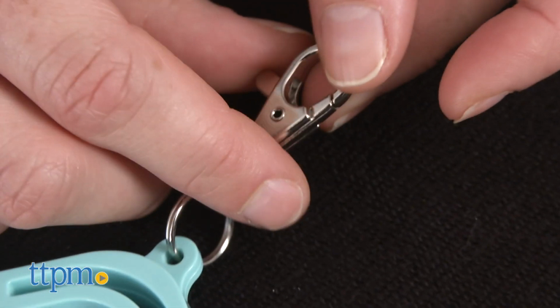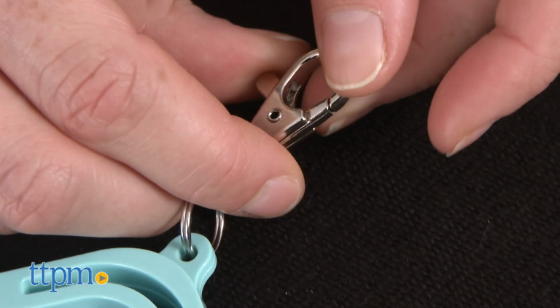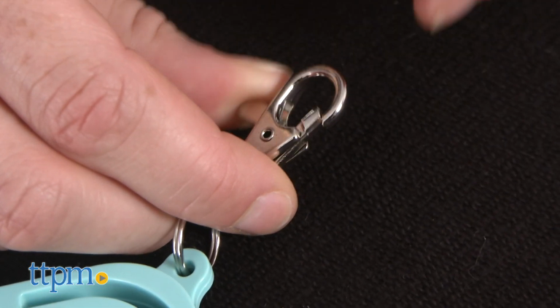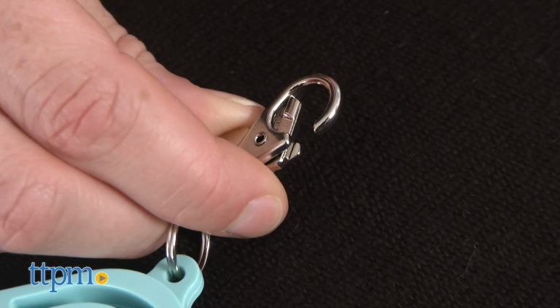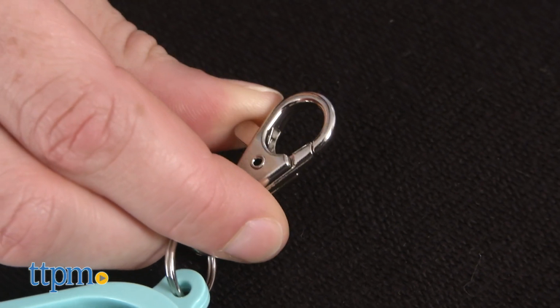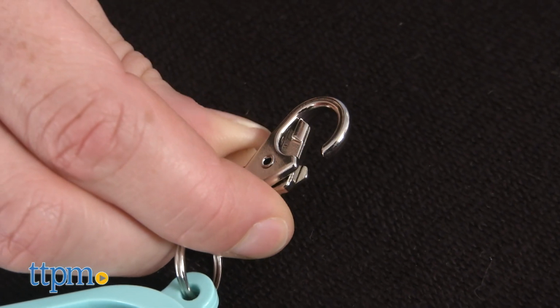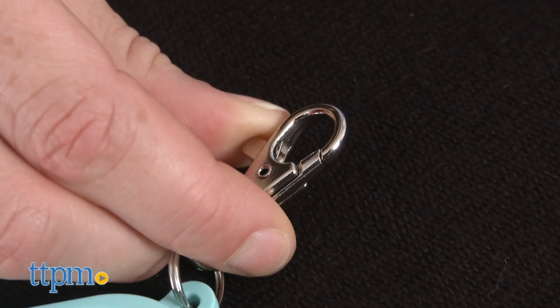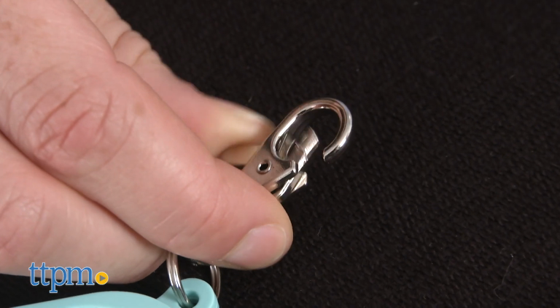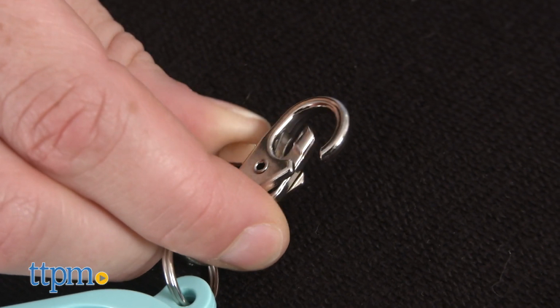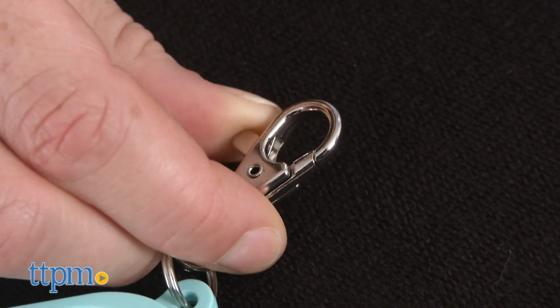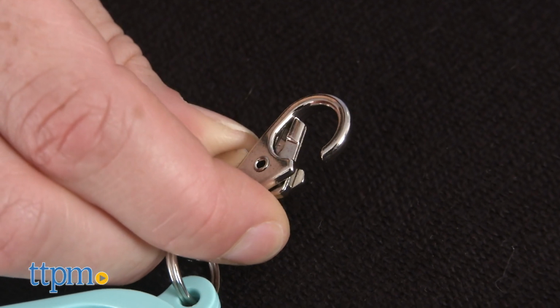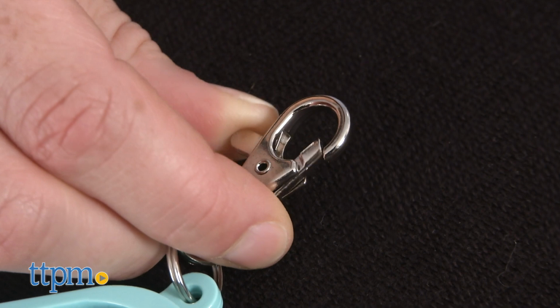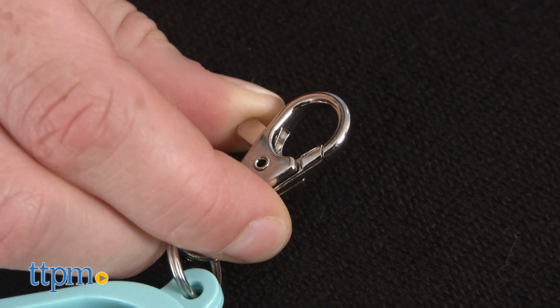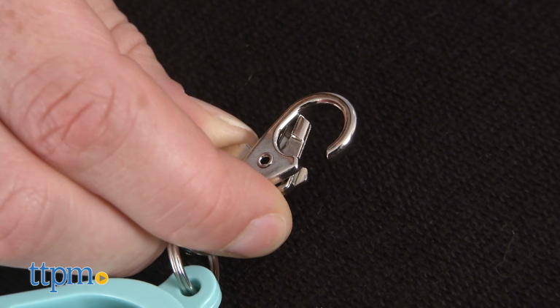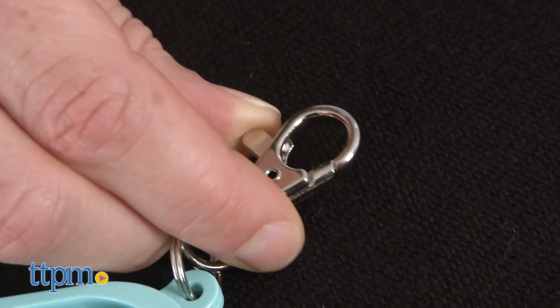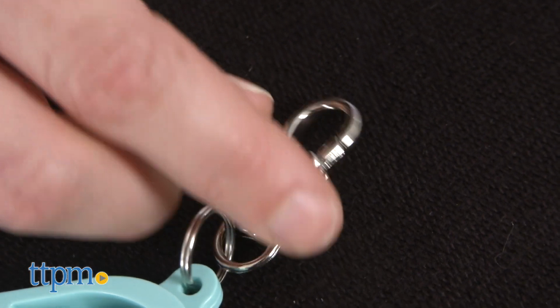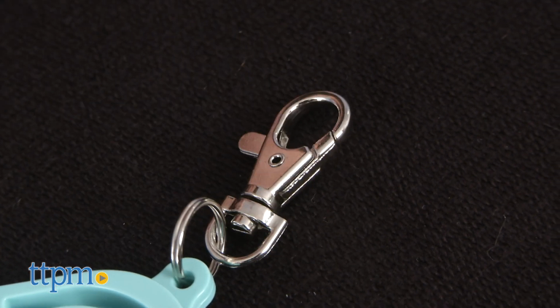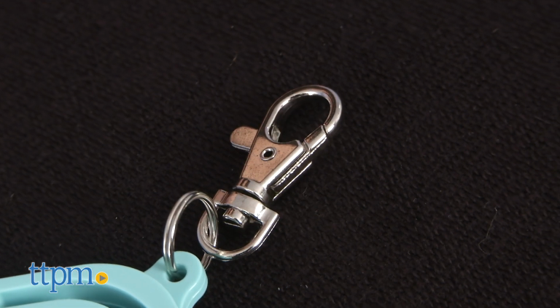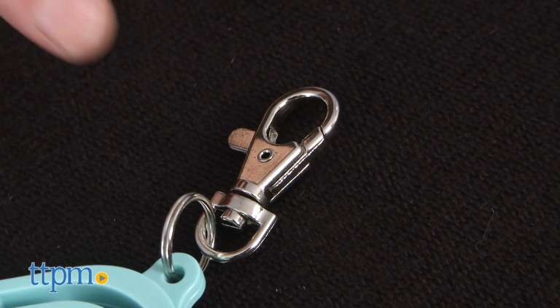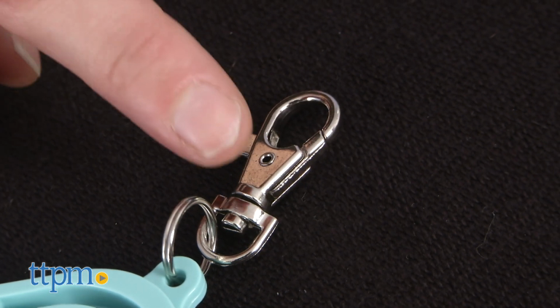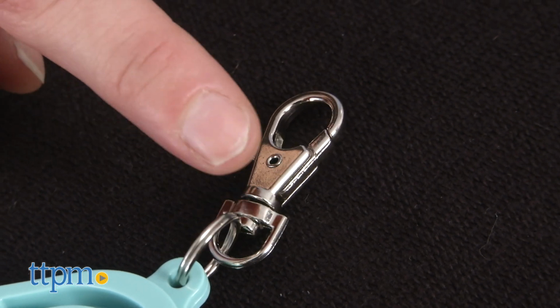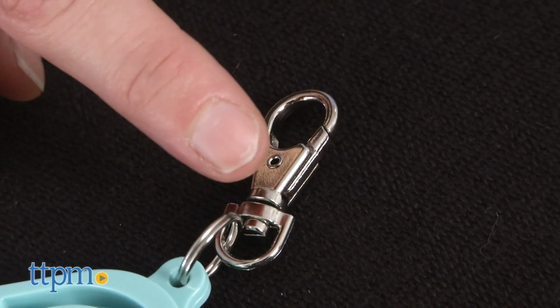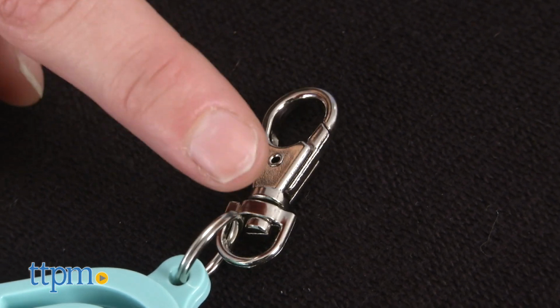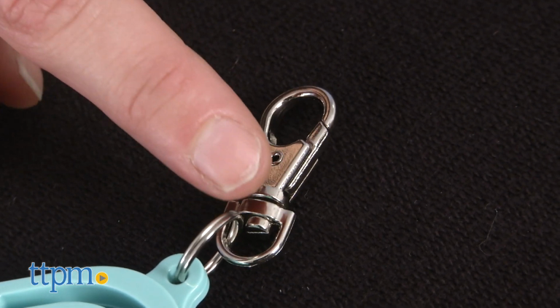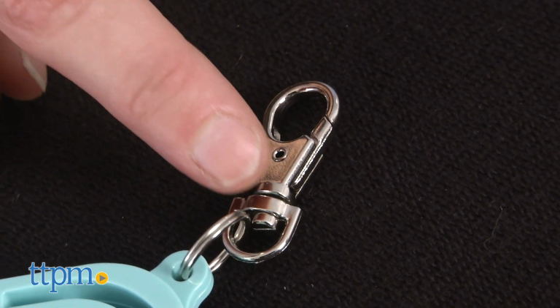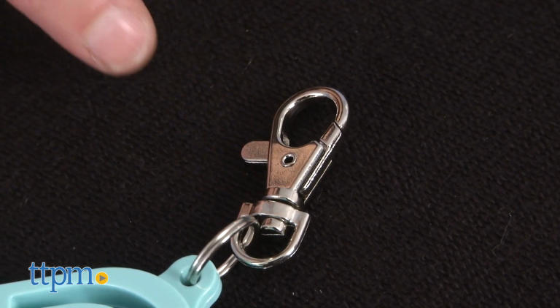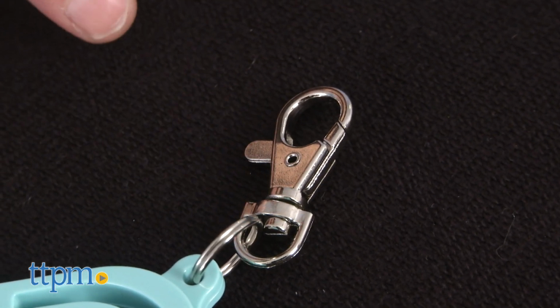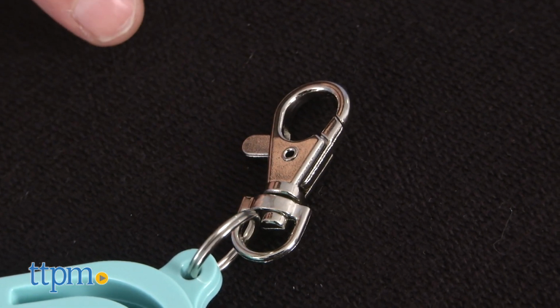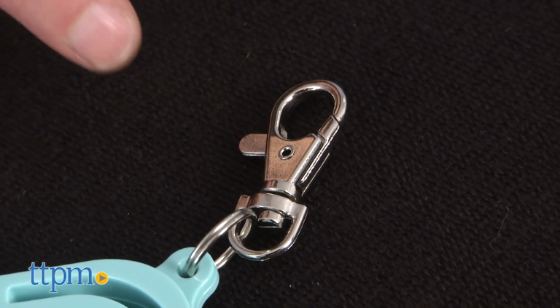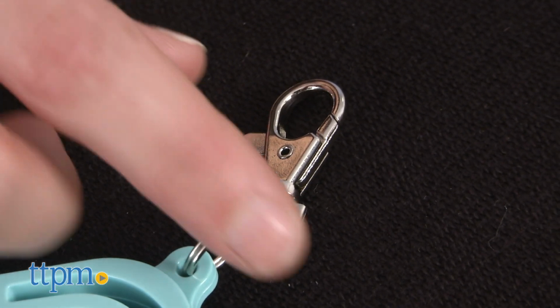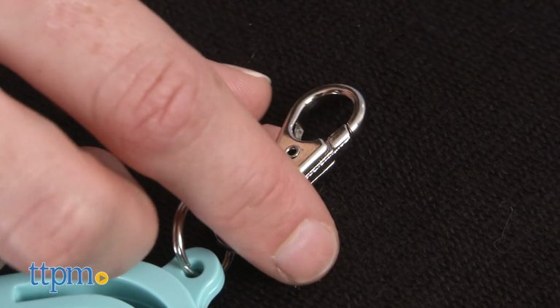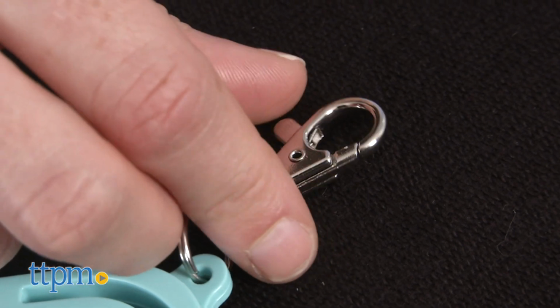This key has a quick release keychain that can be conveniently stored on your car keys so it's easily accessible and safely out of reach from the child.